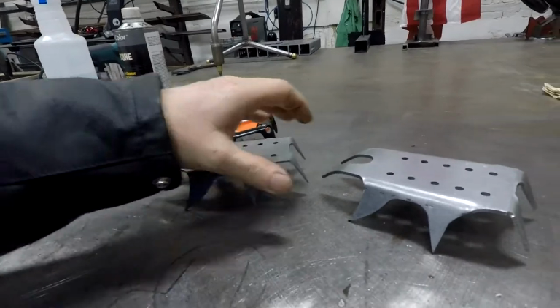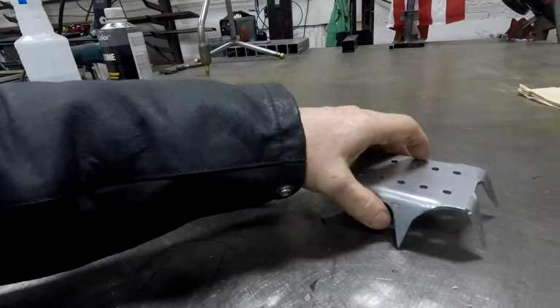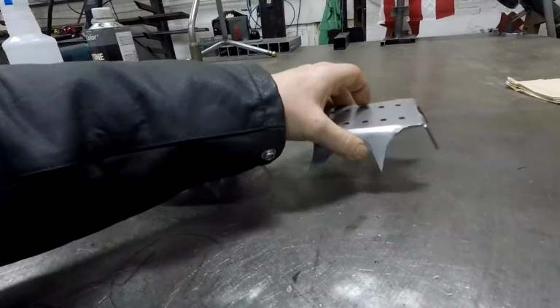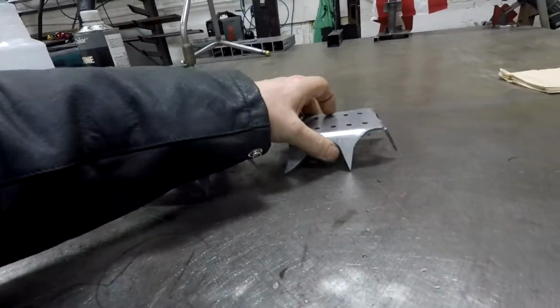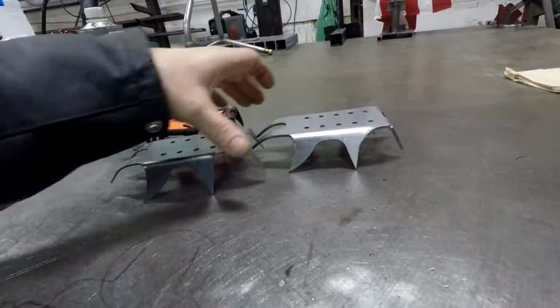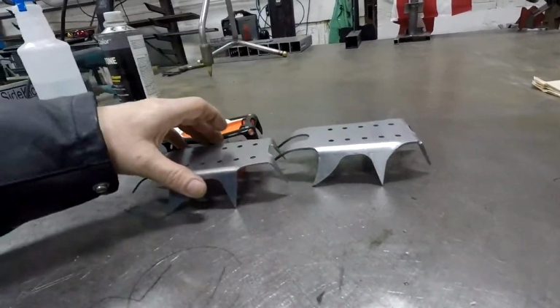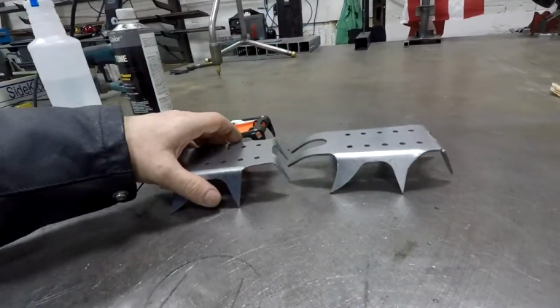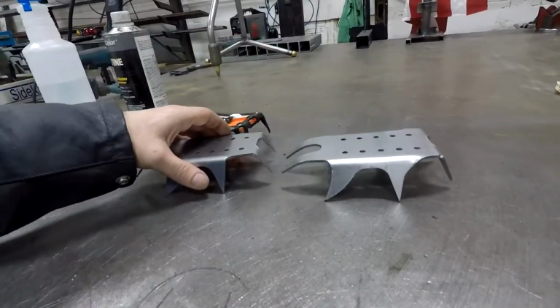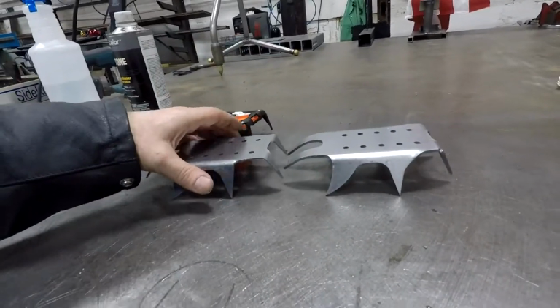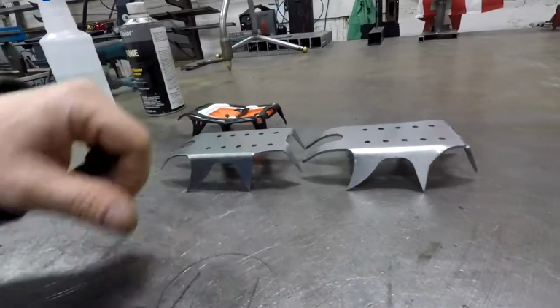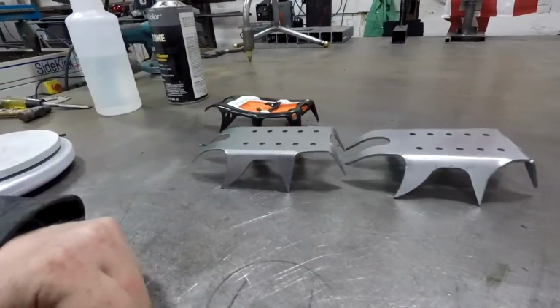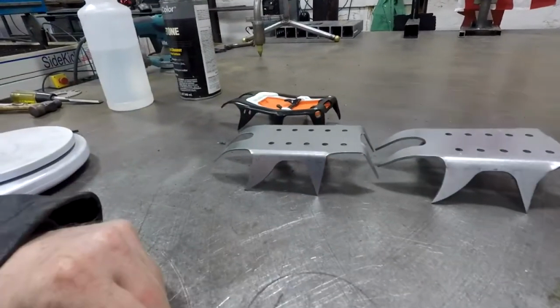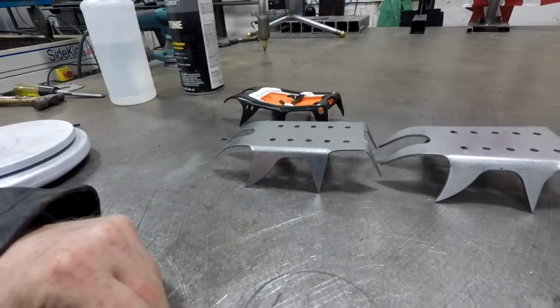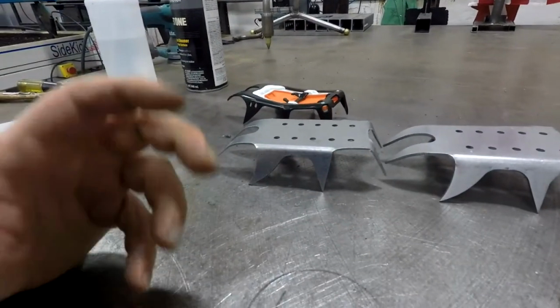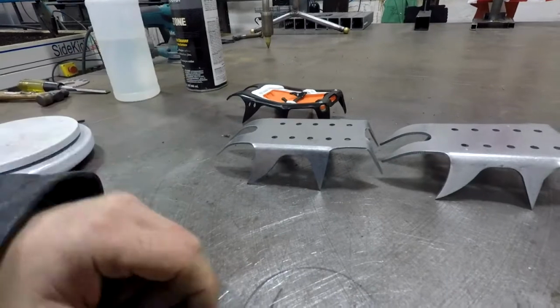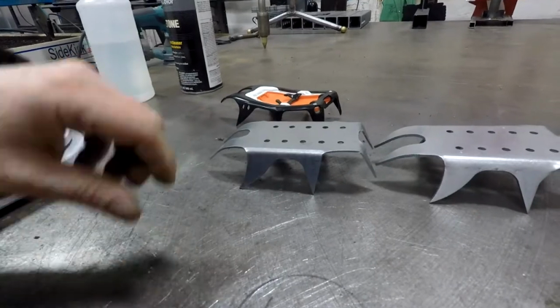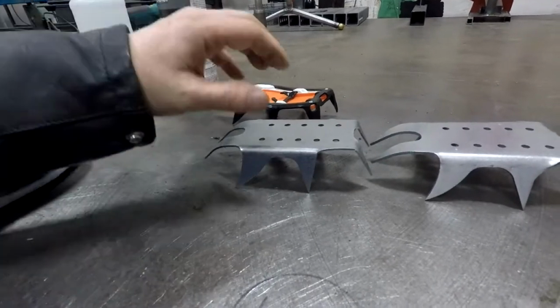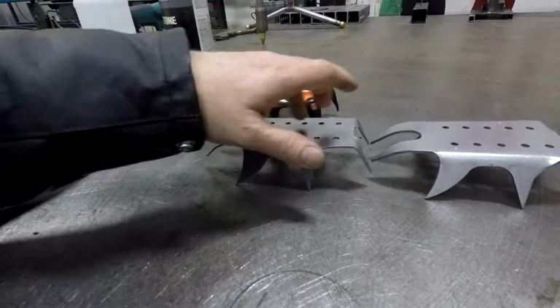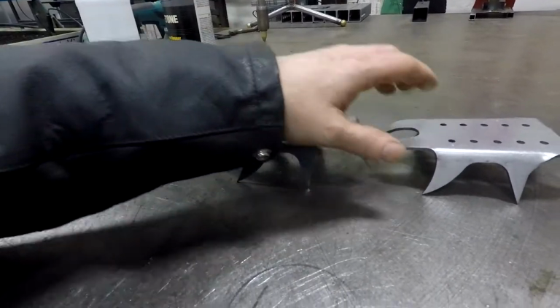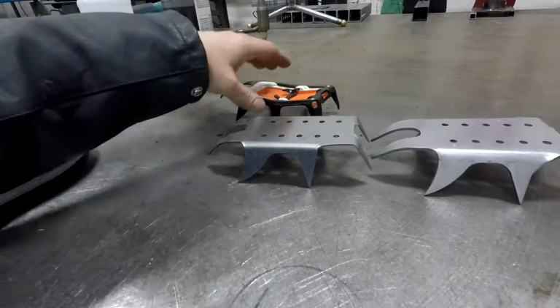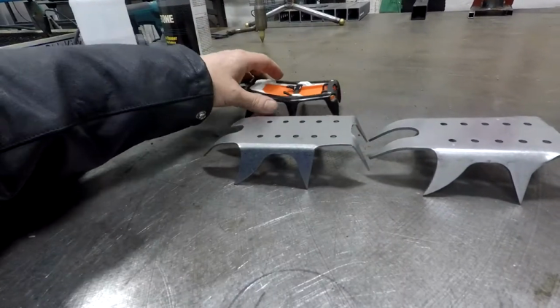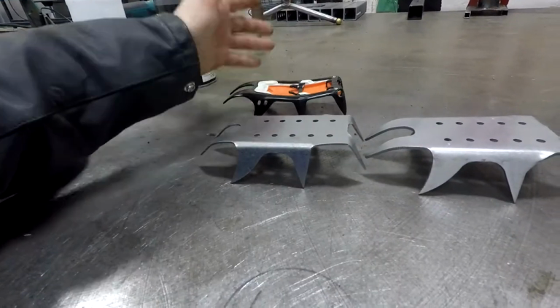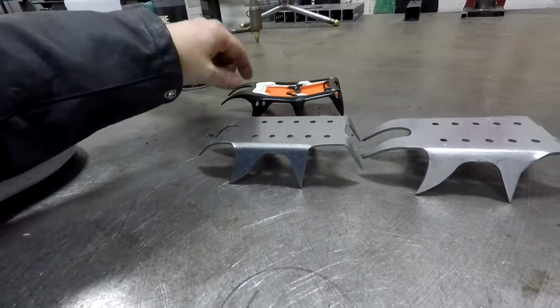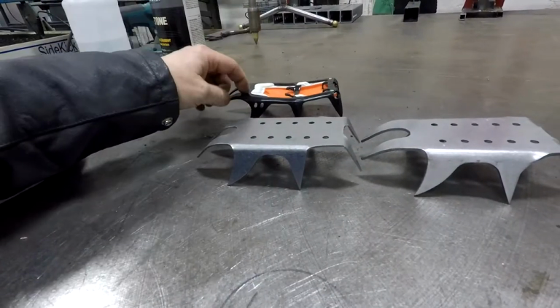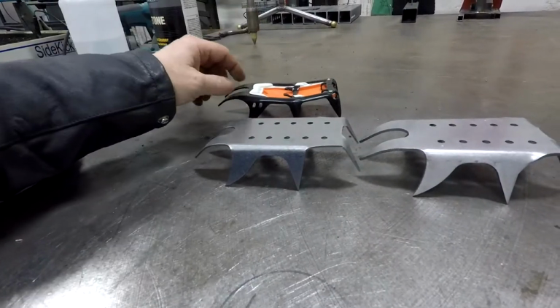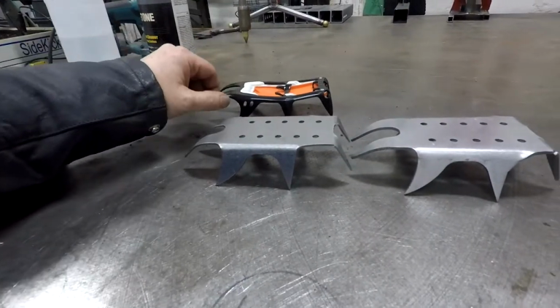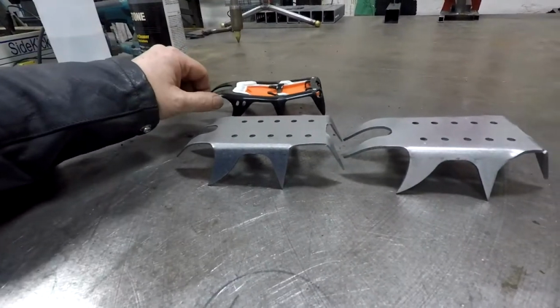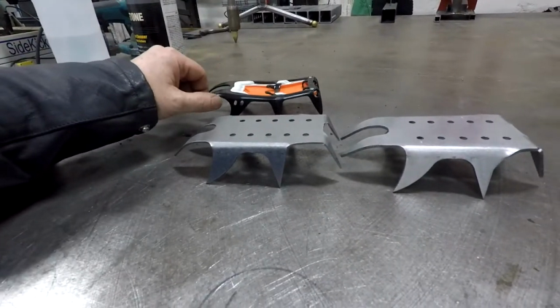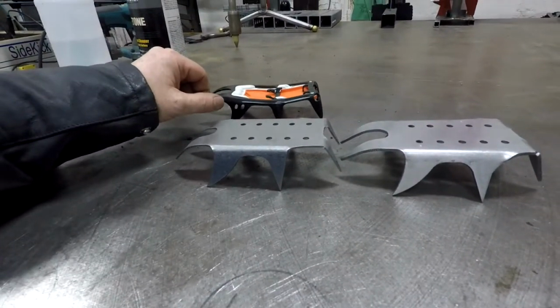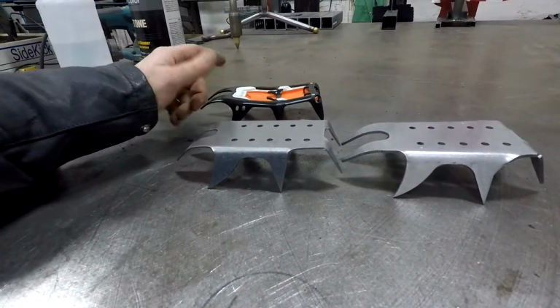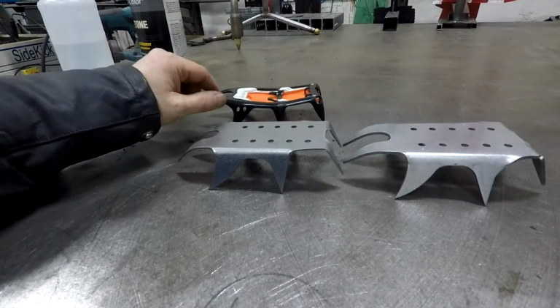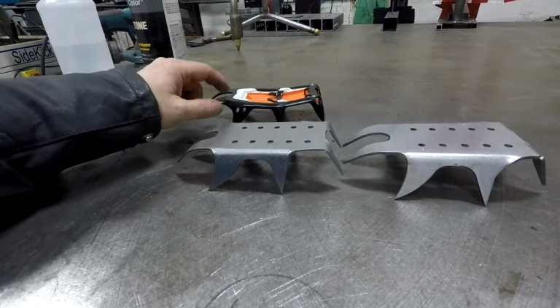We're going to send this off to the customer for testing and see if it's usable for them. We'll powder coat them up, somewhere satin gloss black.